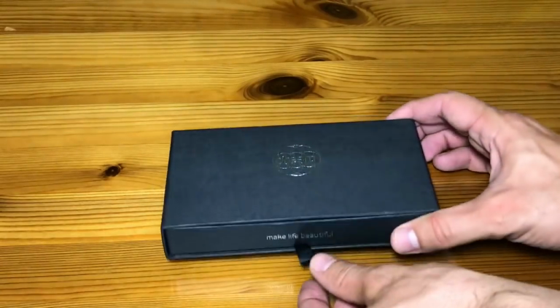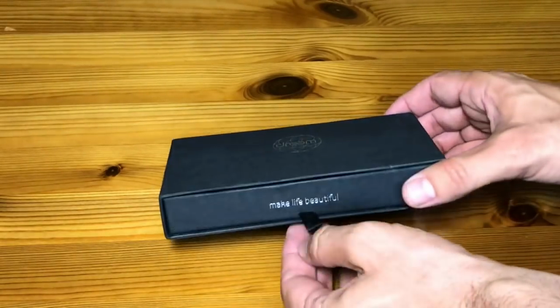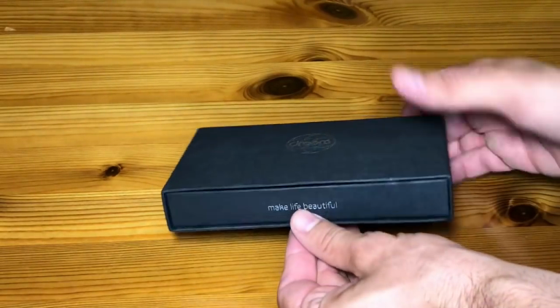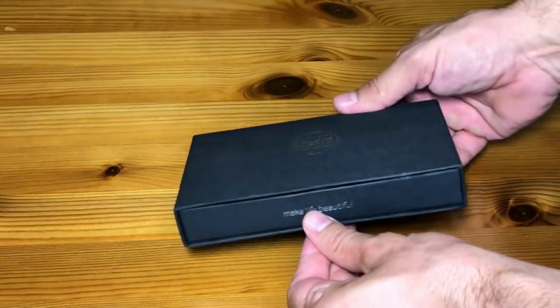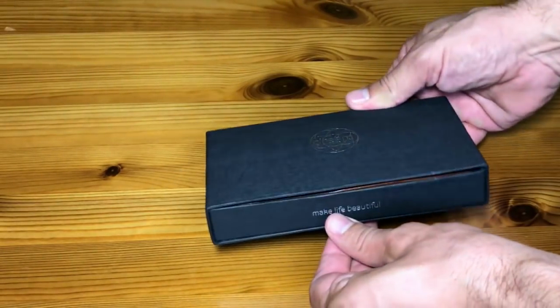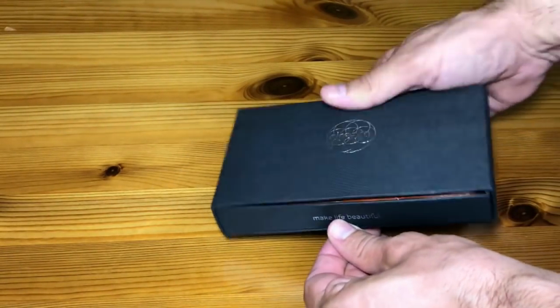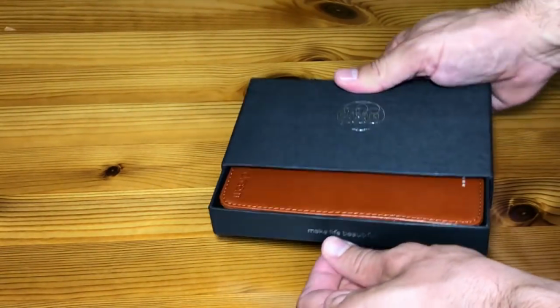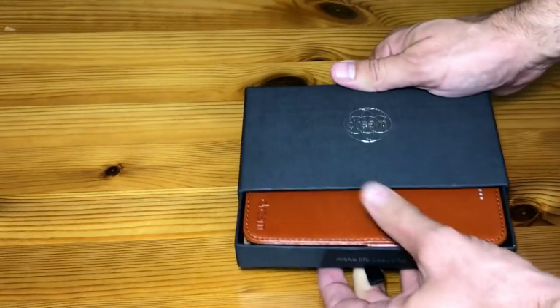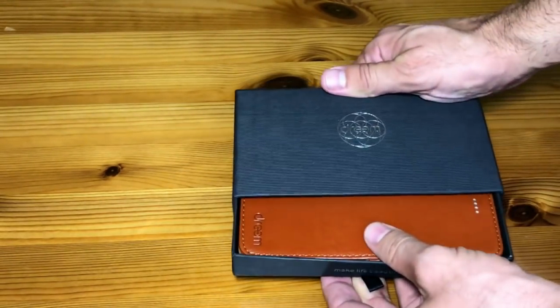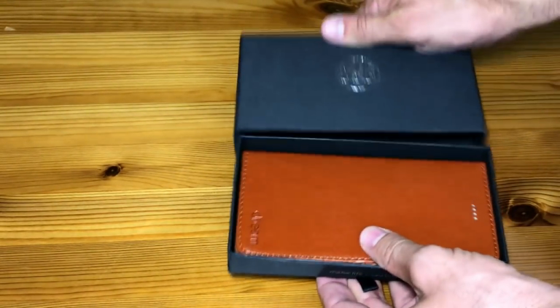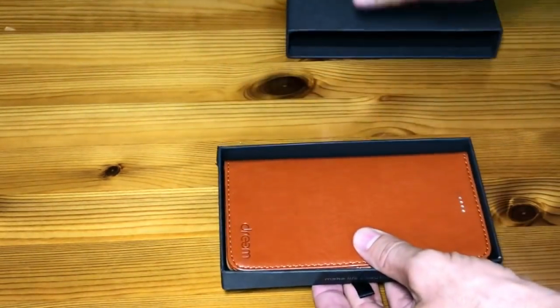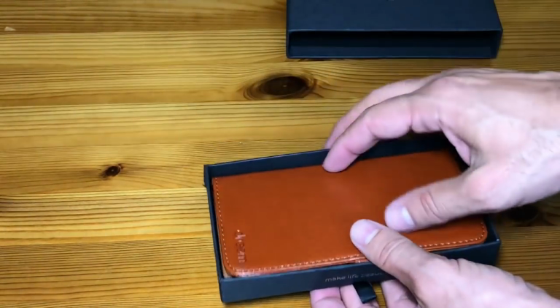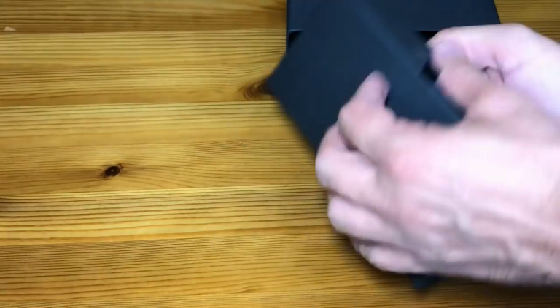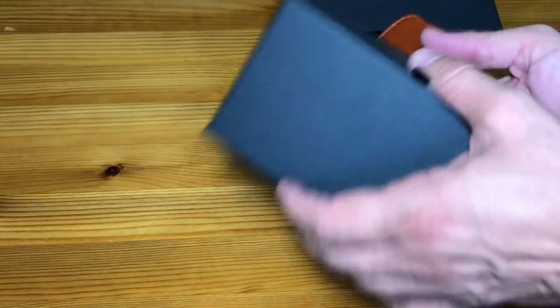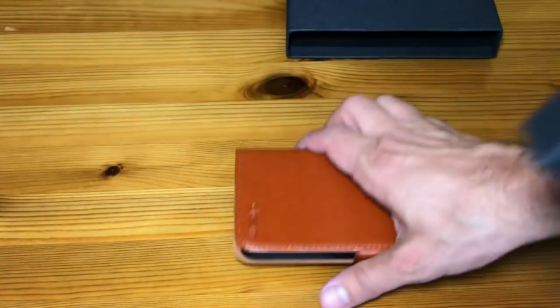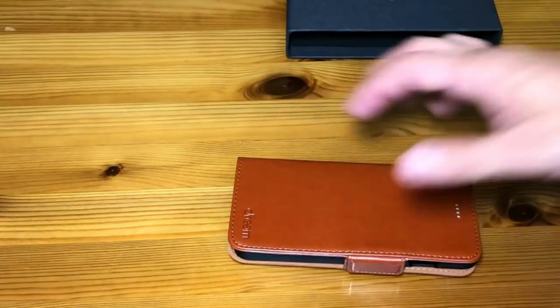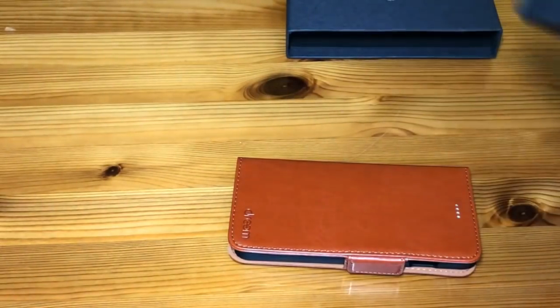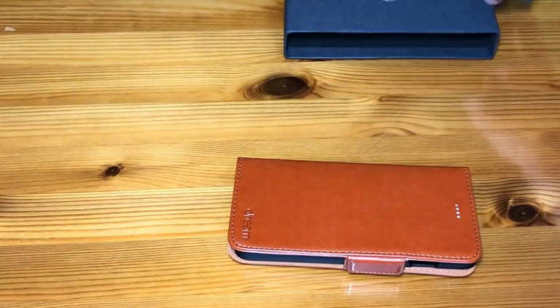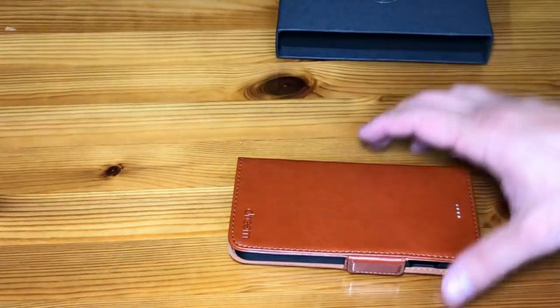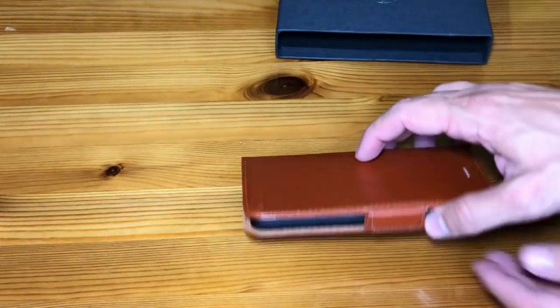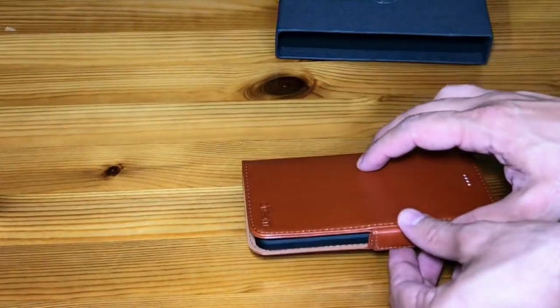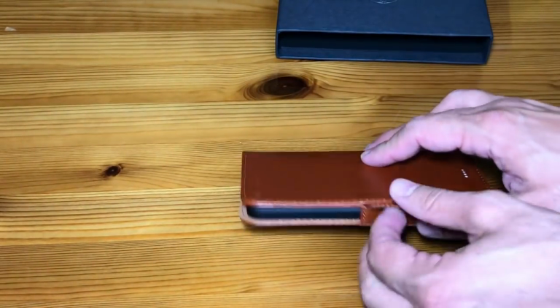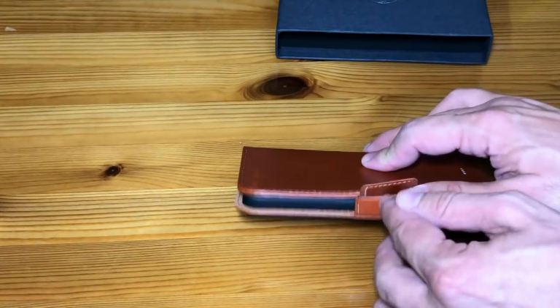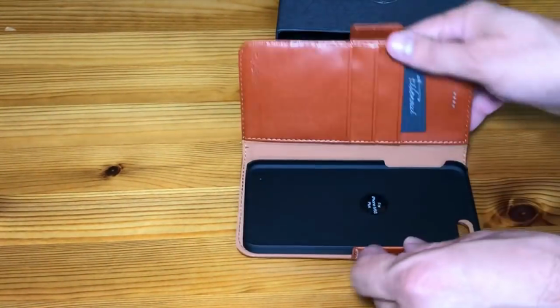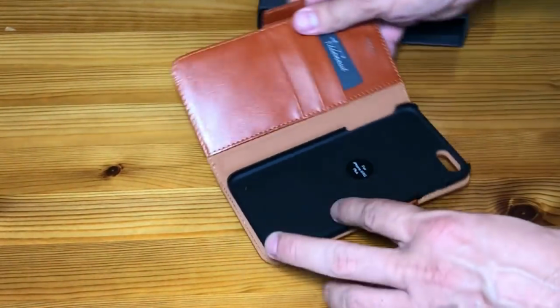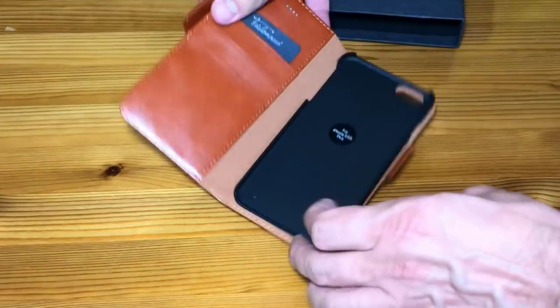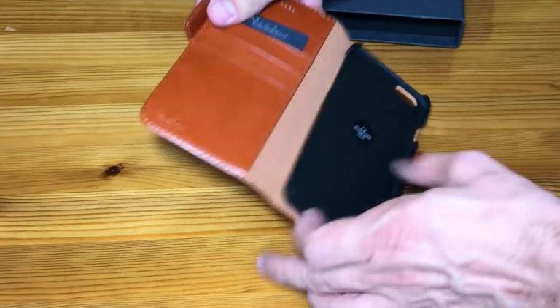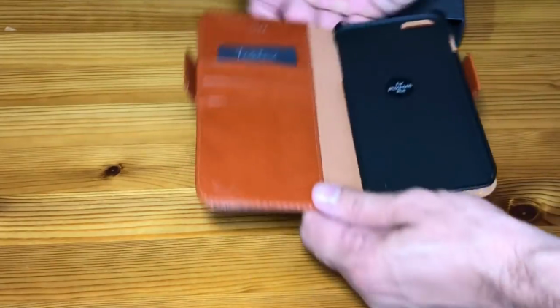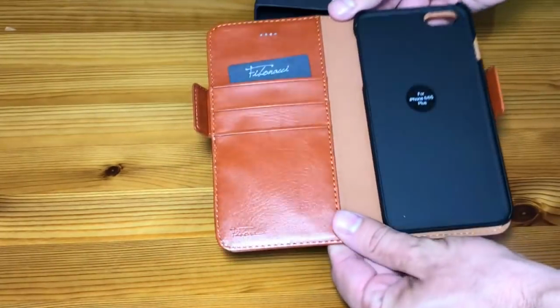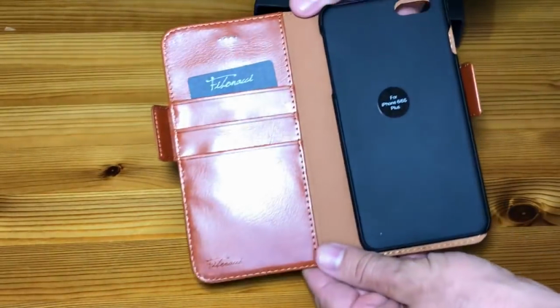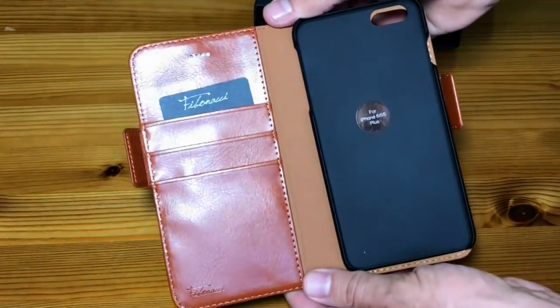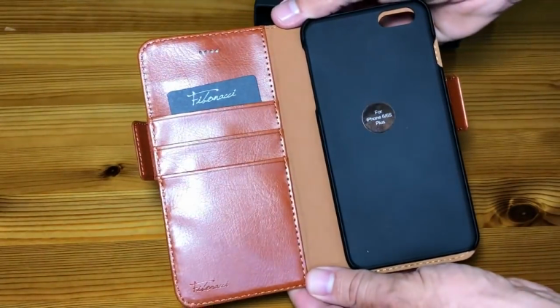Hey everyone, this is Adam from 9-1-1 Reviews and before we get started with my personal review of this cell phone case and wallet, I want to go ahead and break down some of the details about this item.